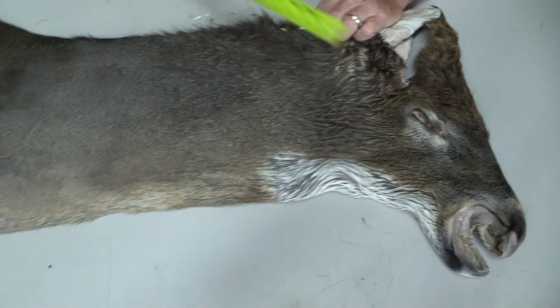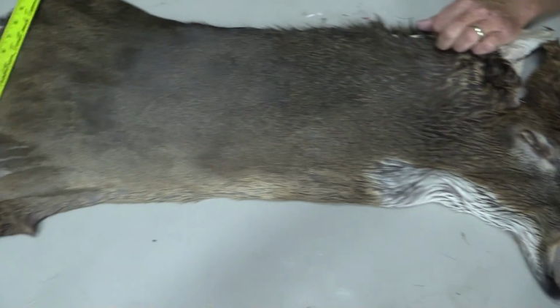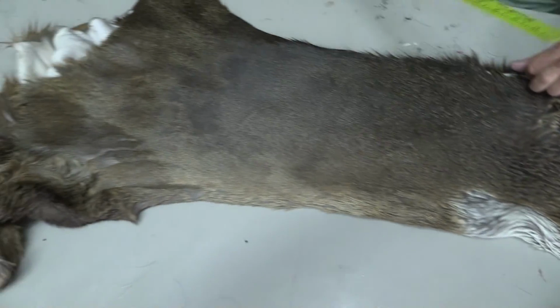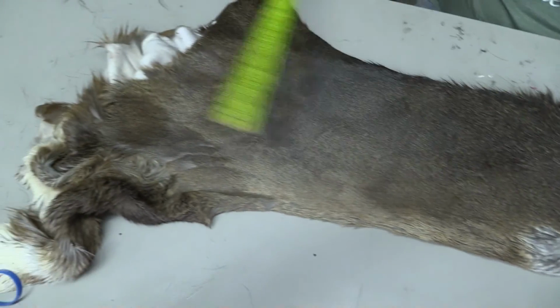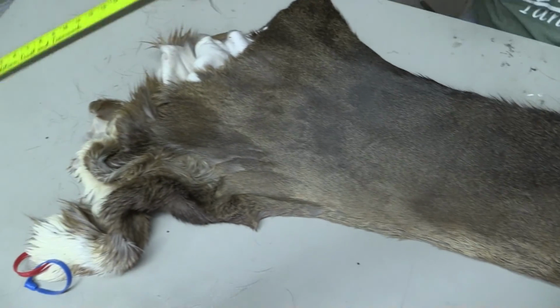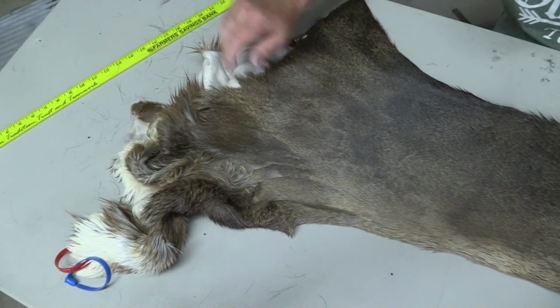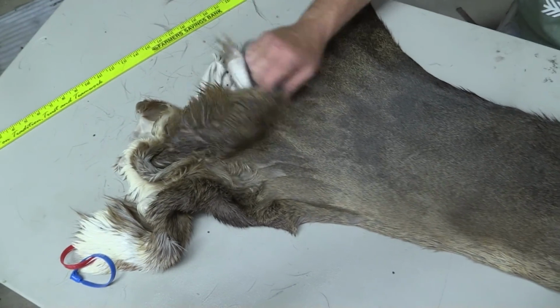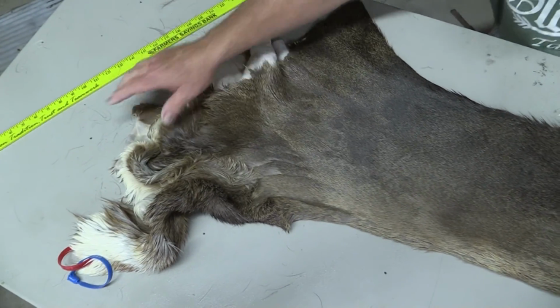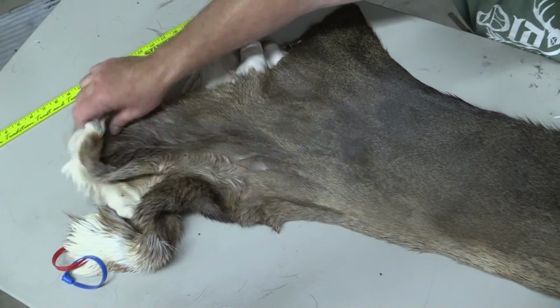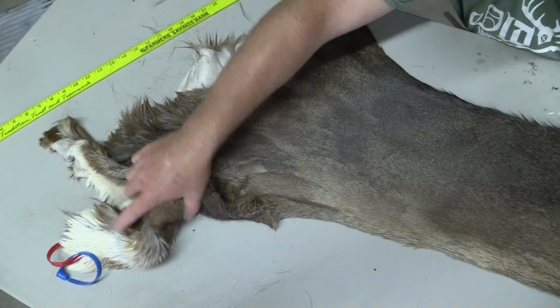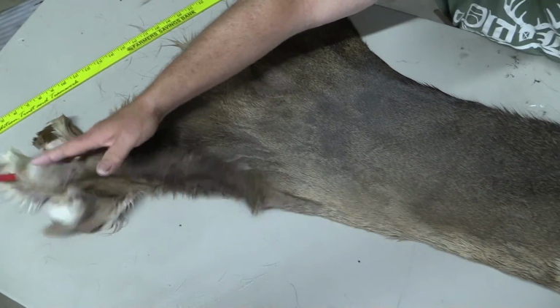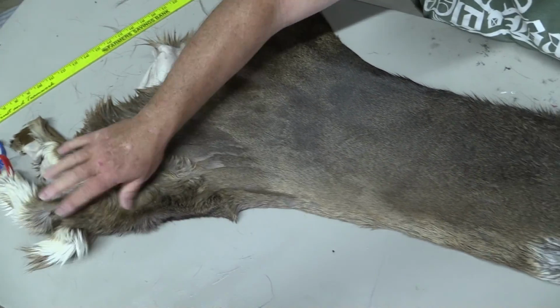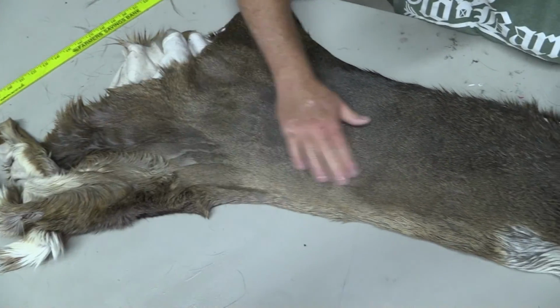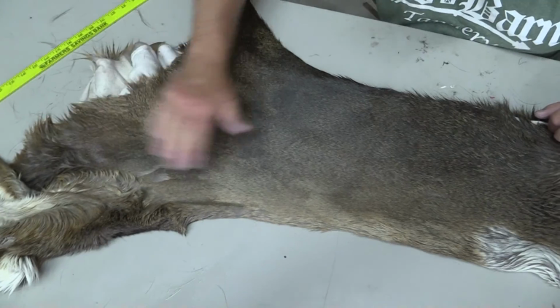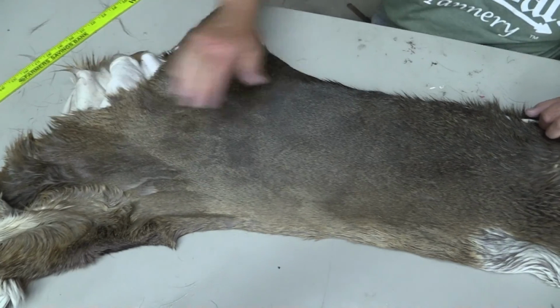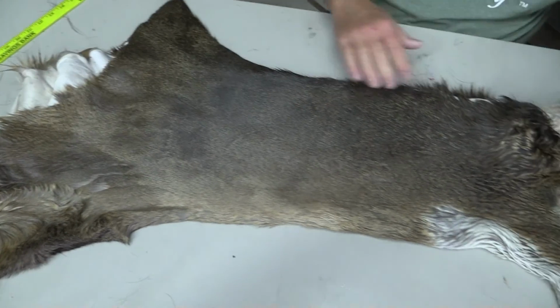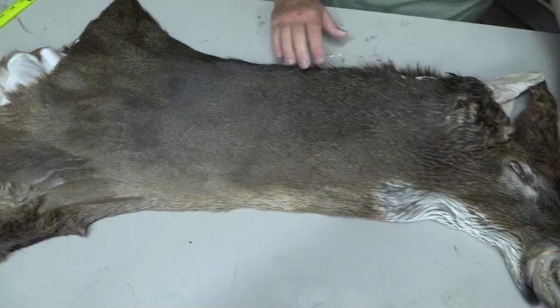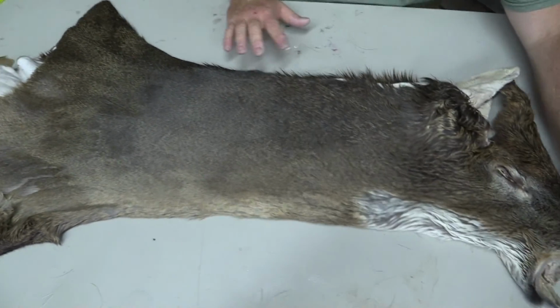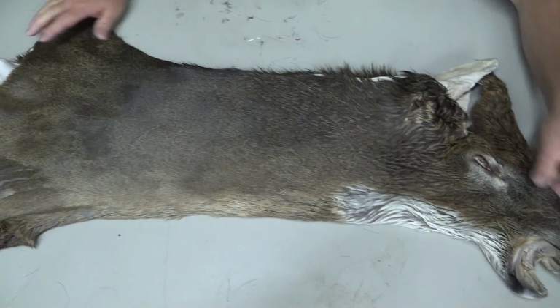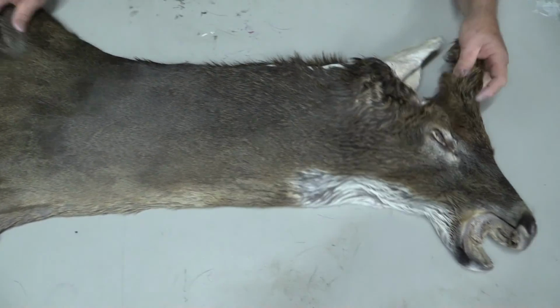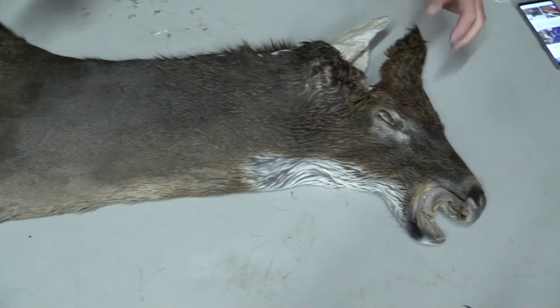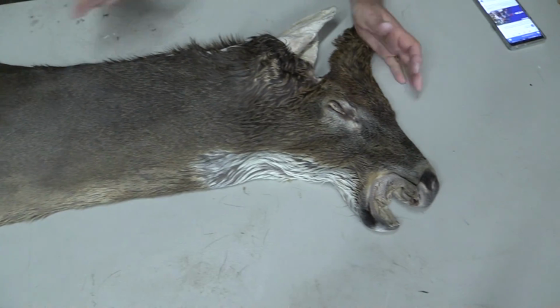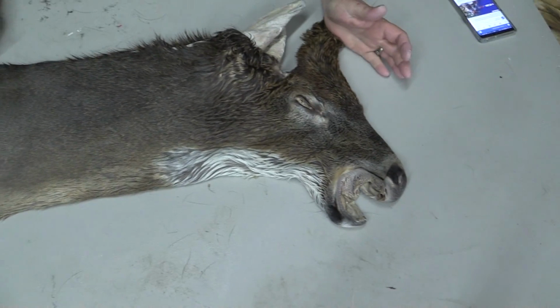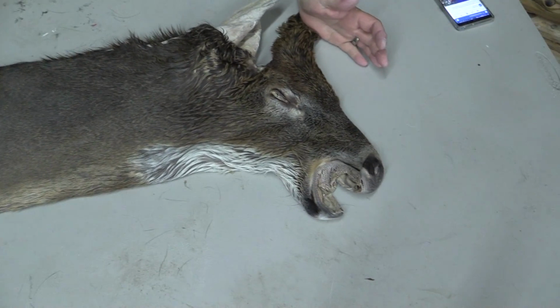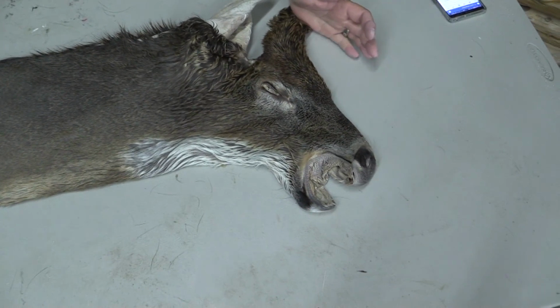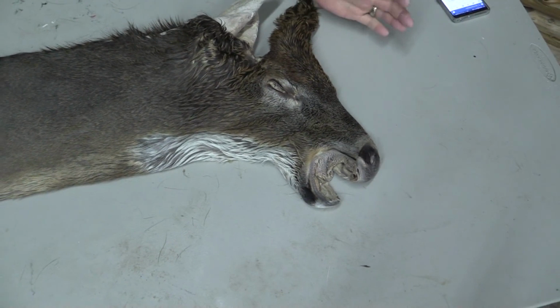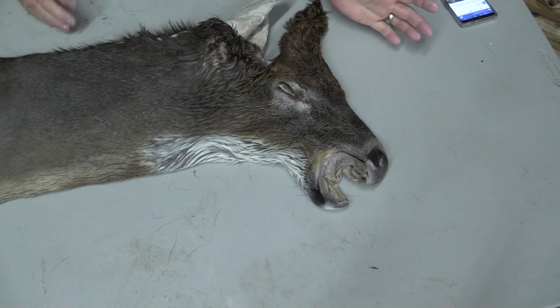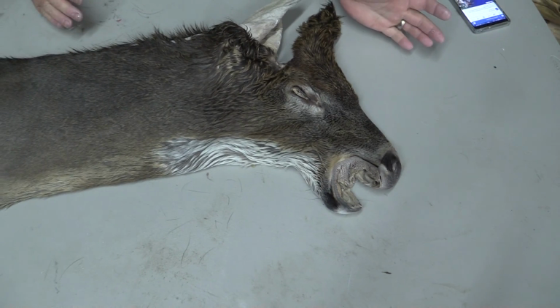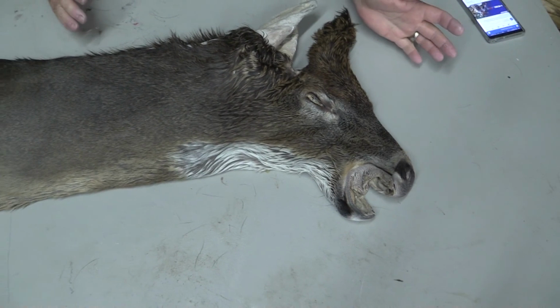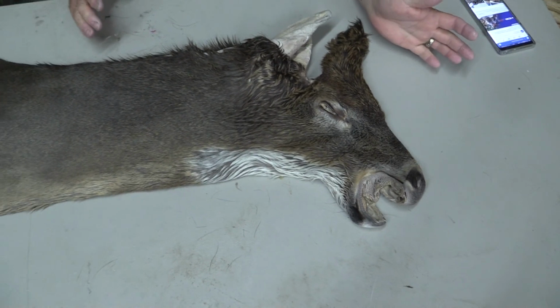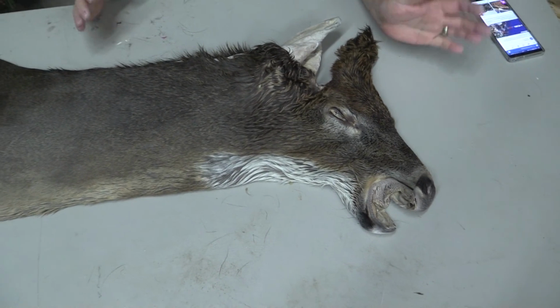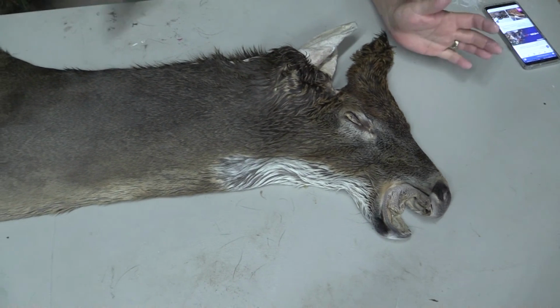We grade everything. We did not tan this hide — I acquired it from another taxidermist I did some swapping with. We graded it out, and I'm just going to grade it as a simple commercial piece.